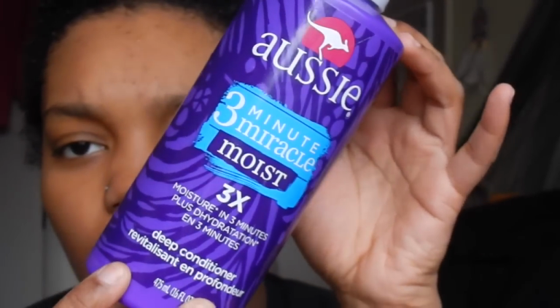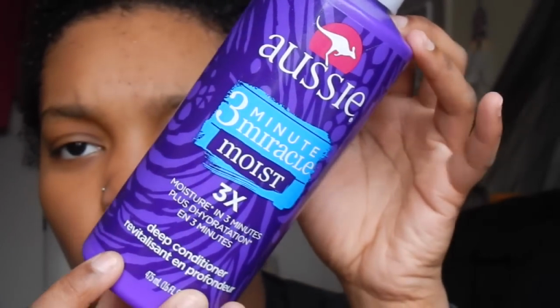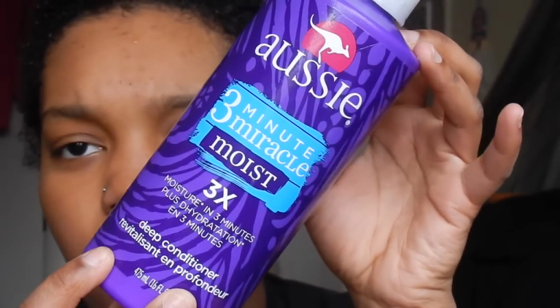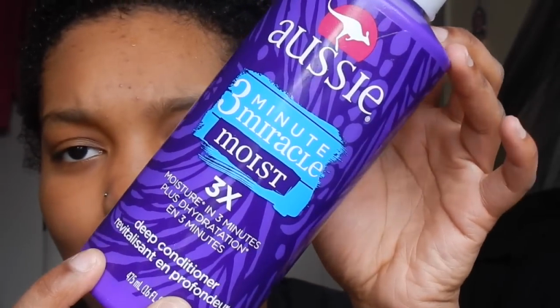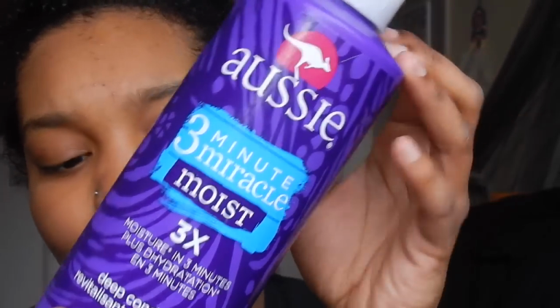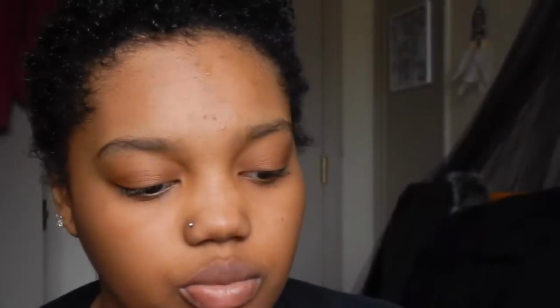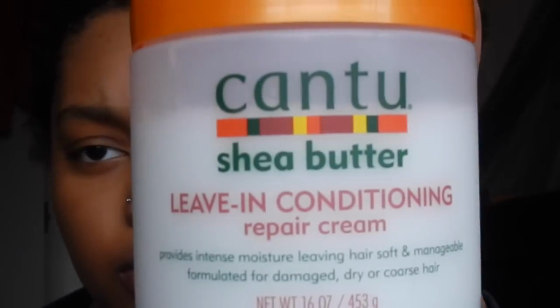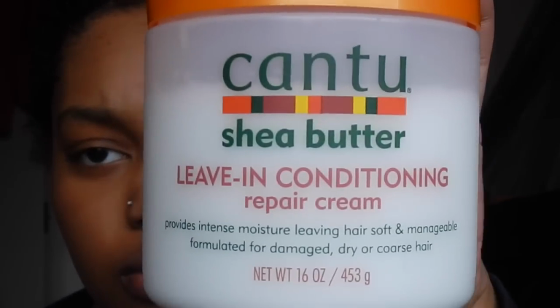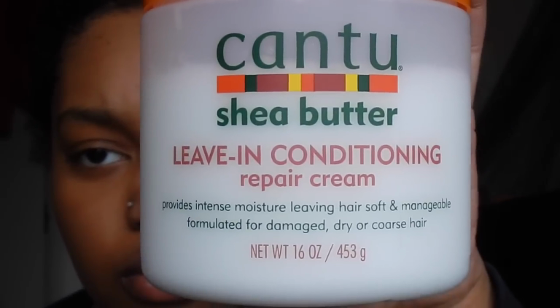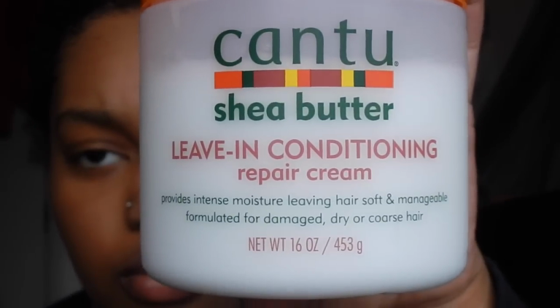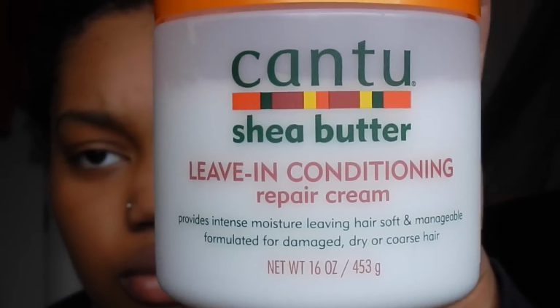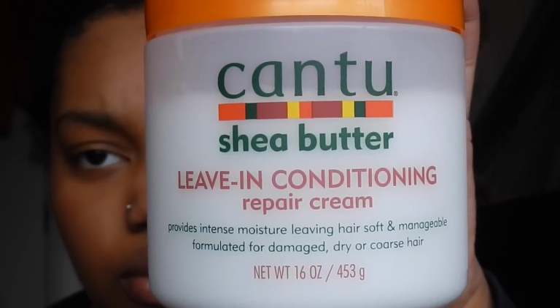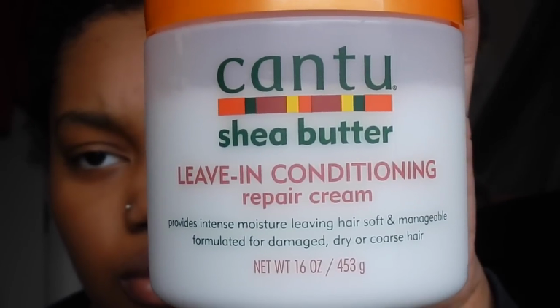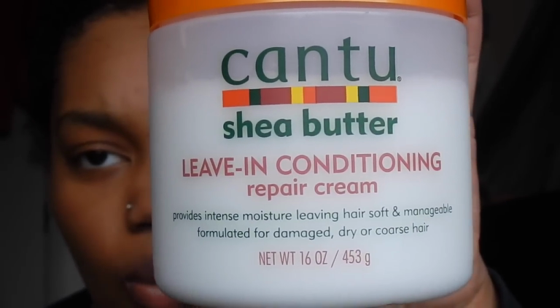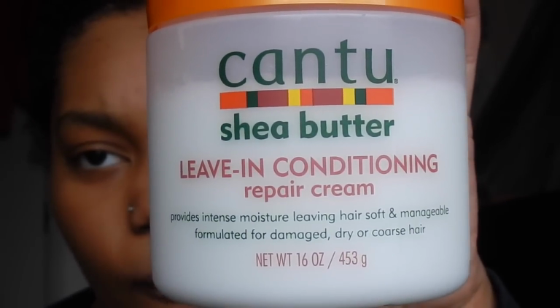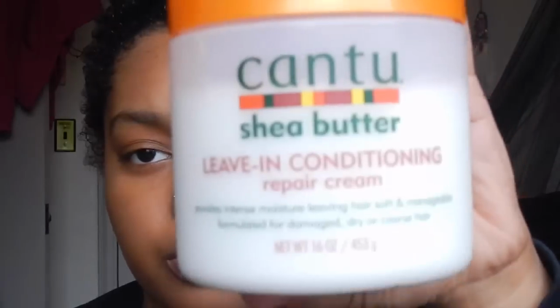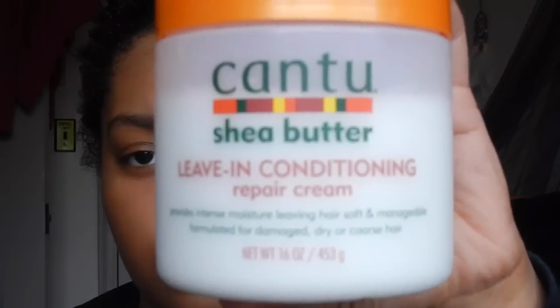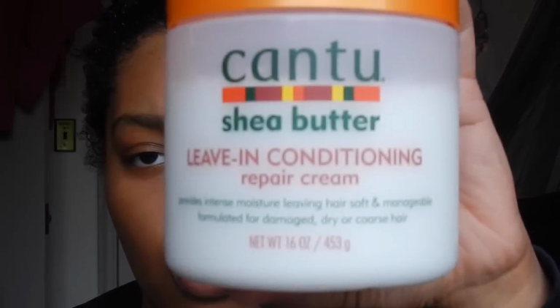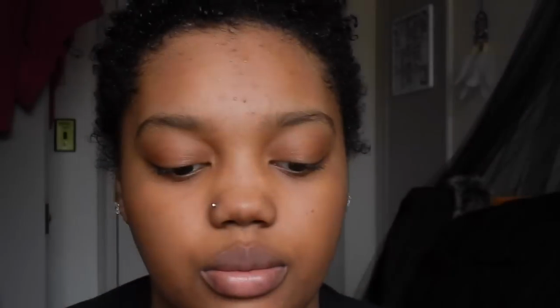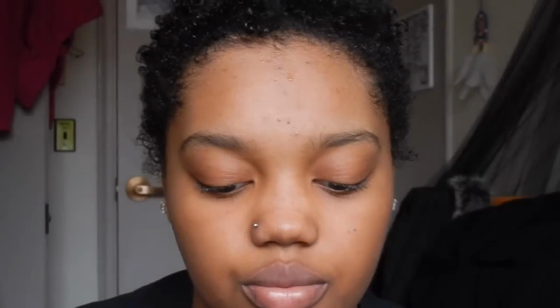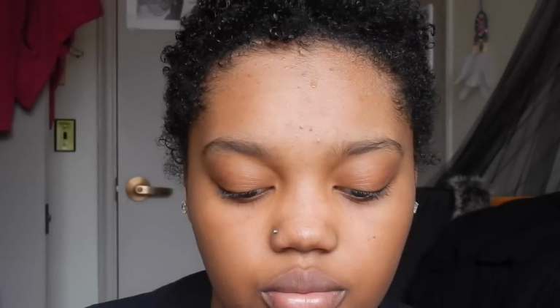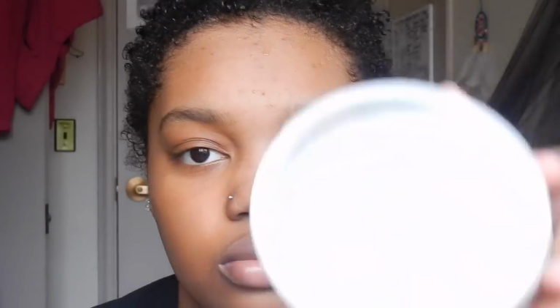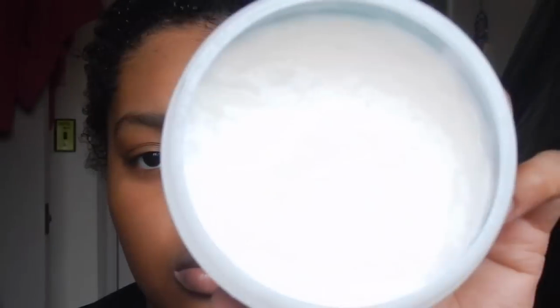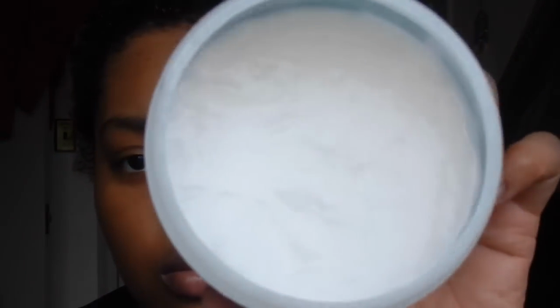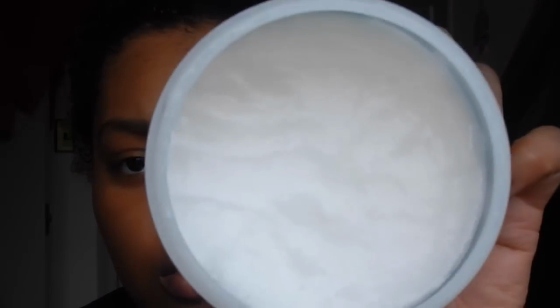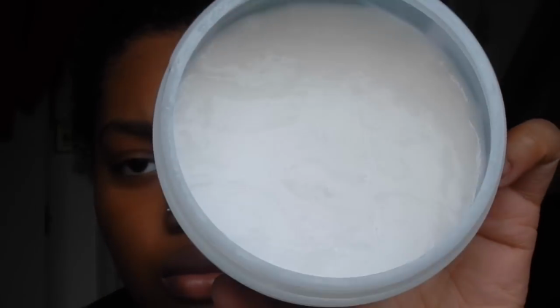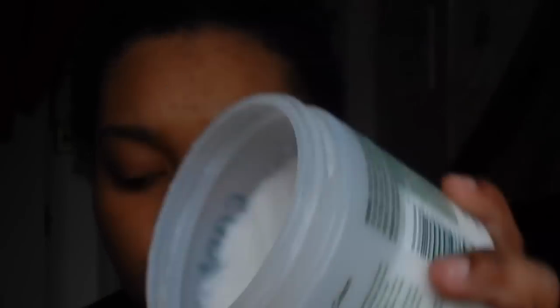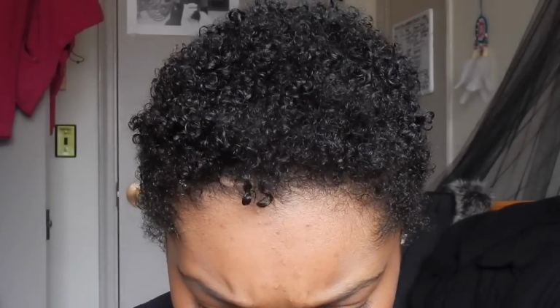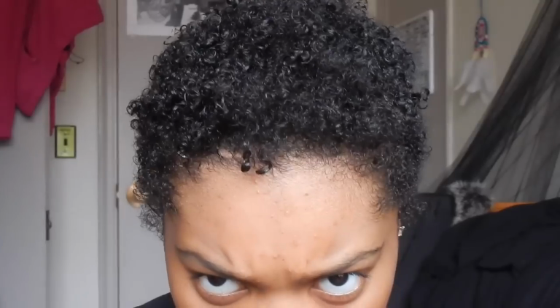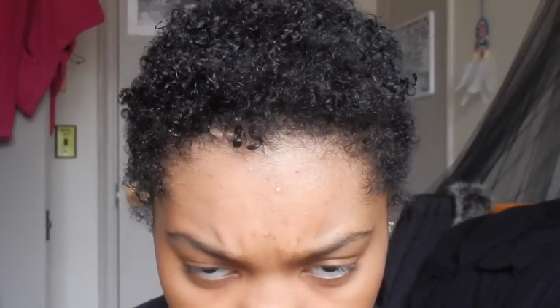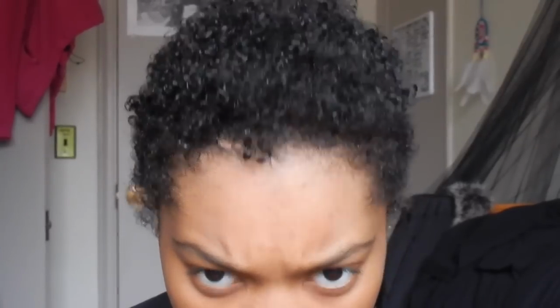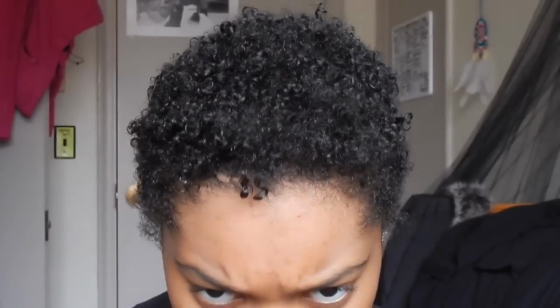This is the Aussie 3-Minute Moist Conditioner. I am fresh out of the shower, so I just got done conditioning my hair with that. And now I'm going to go ahead and do the LOC method — the liquid, oil, and cream method. But mine is like LCO.